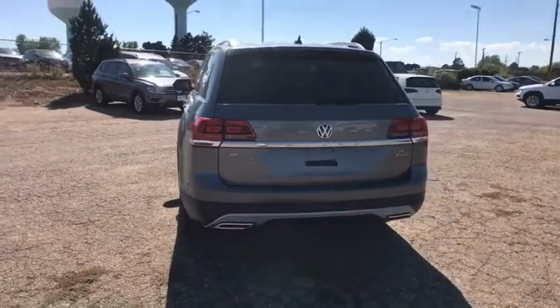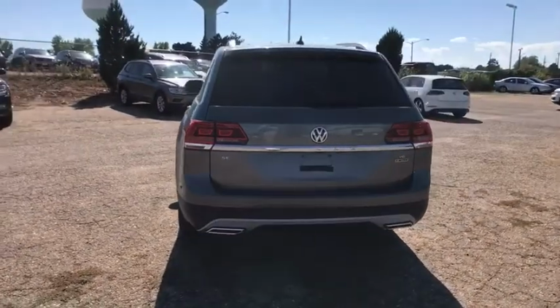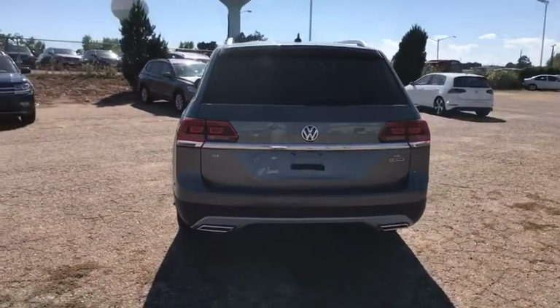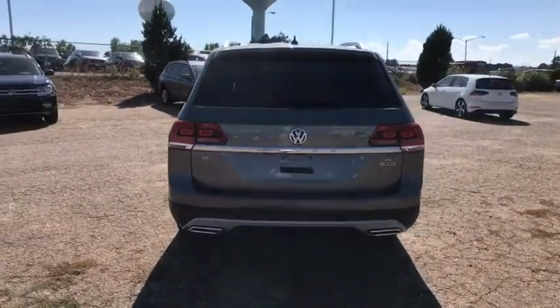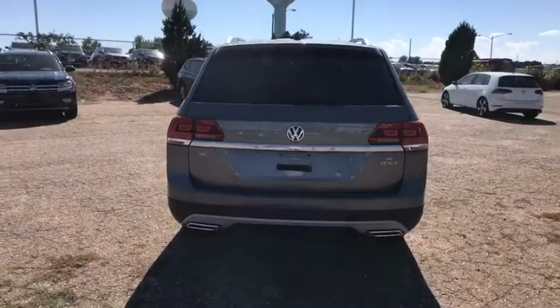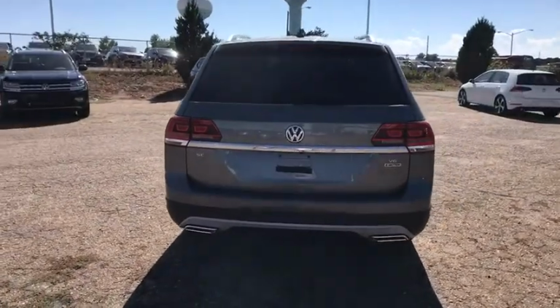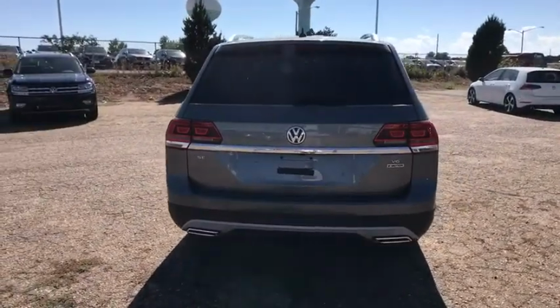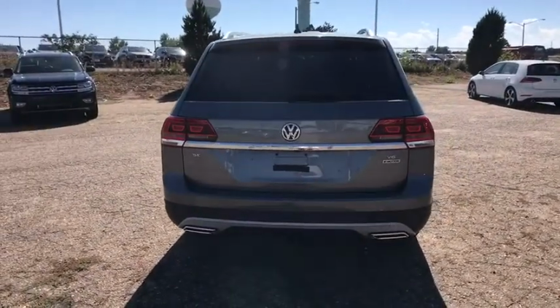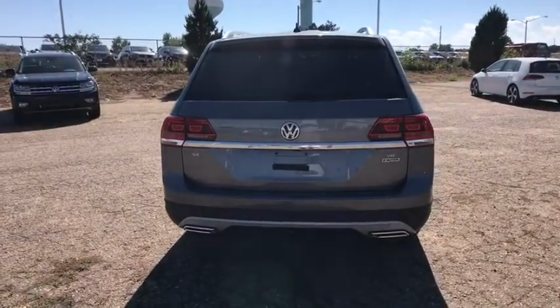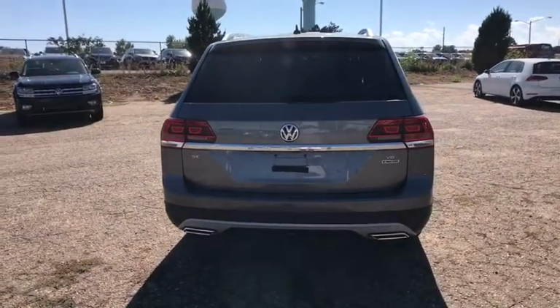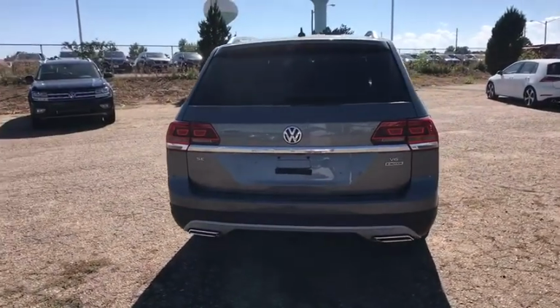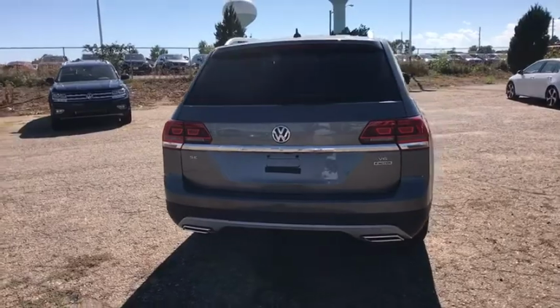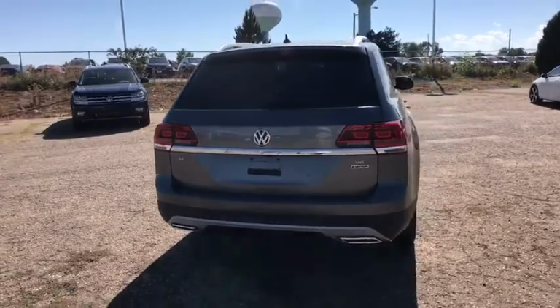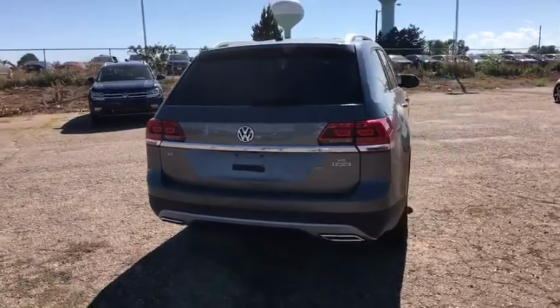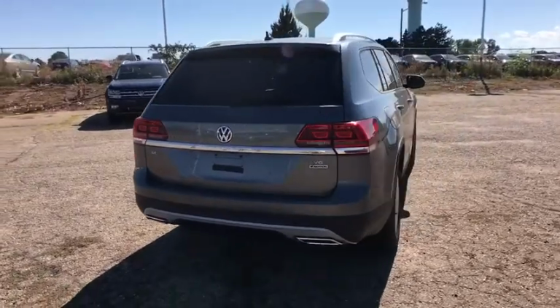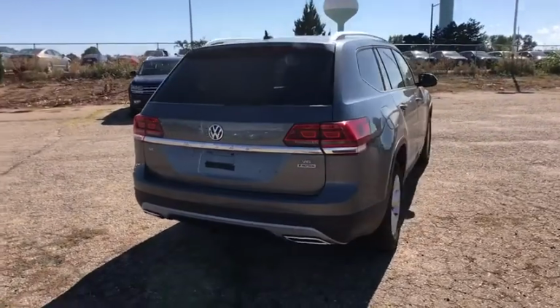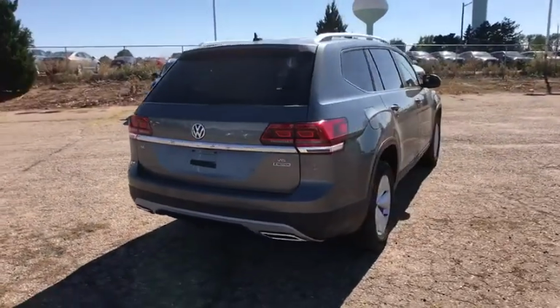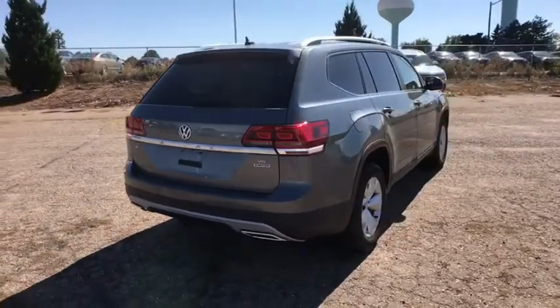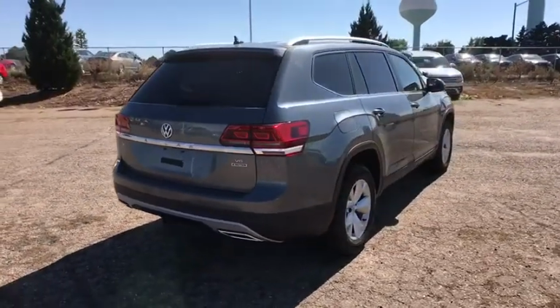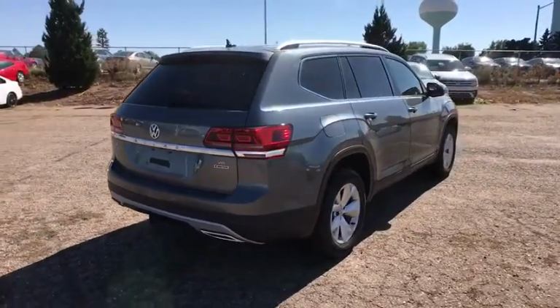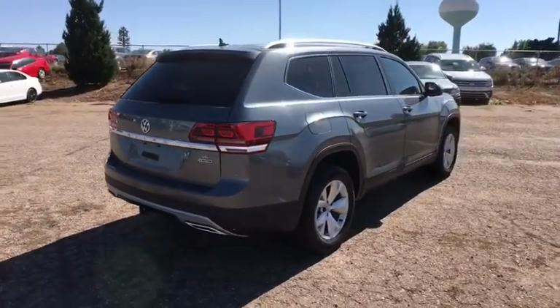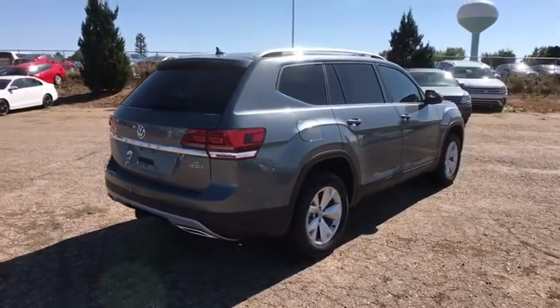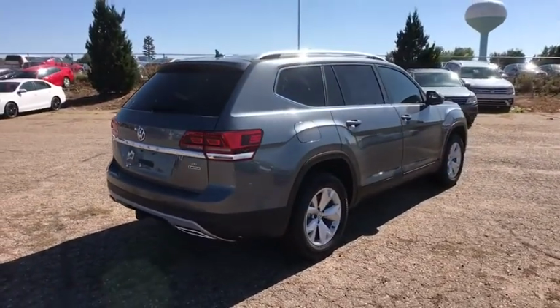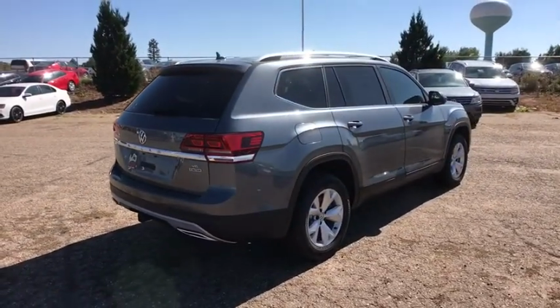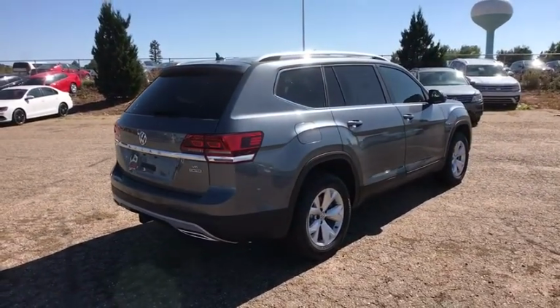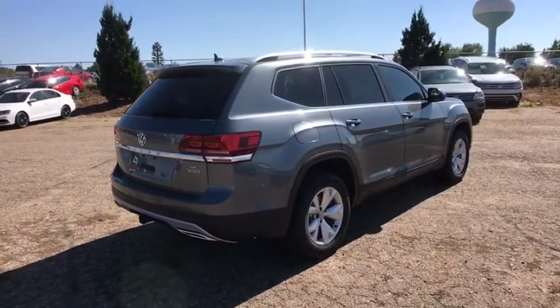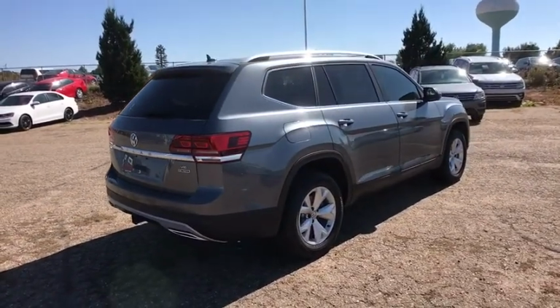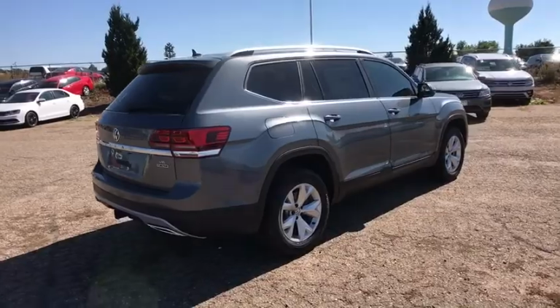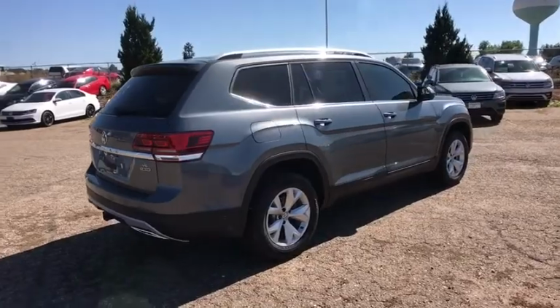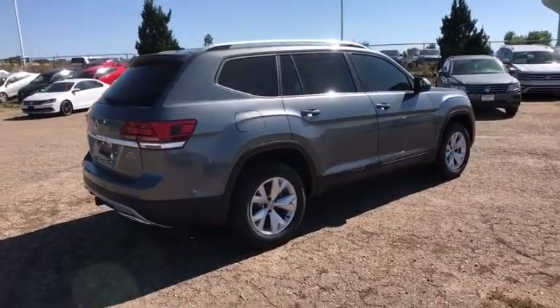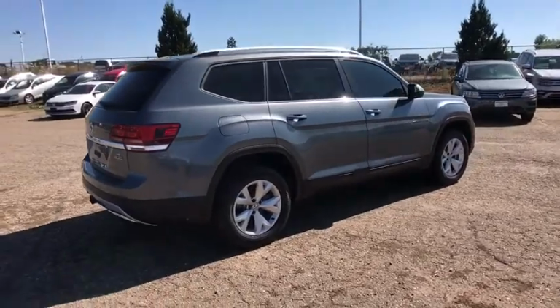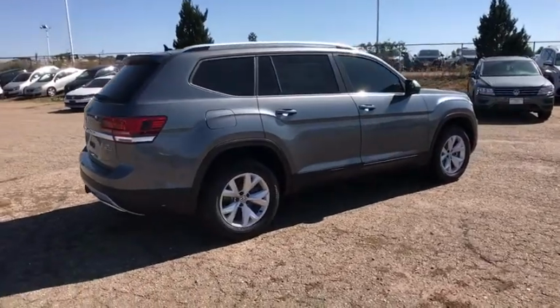Power windows, remote power door locks, trip computer, tachometer, heated passenger seat, power heated outside mirrors, rear spoiler. Come take a test drive today.